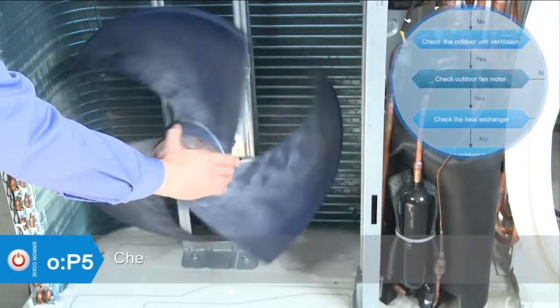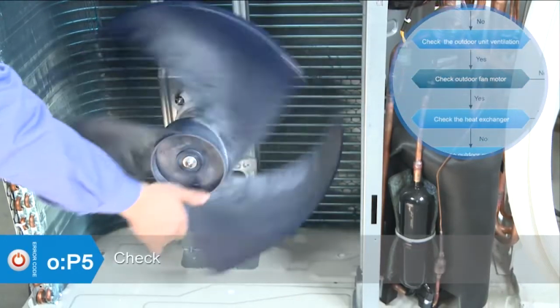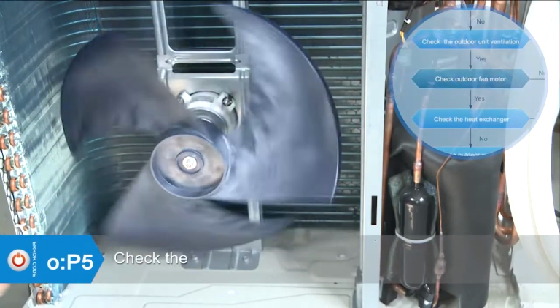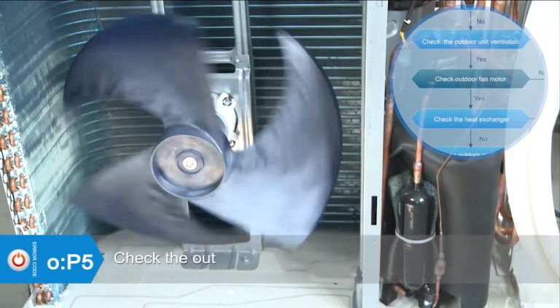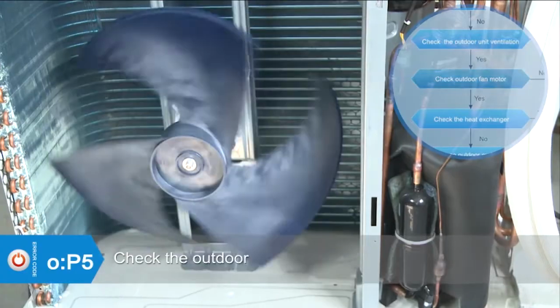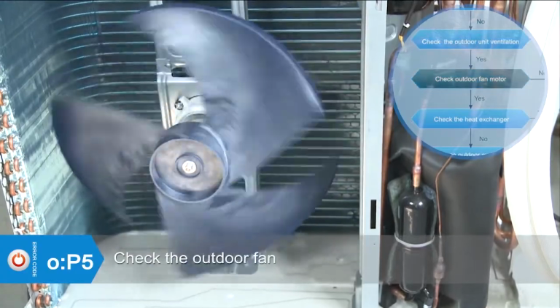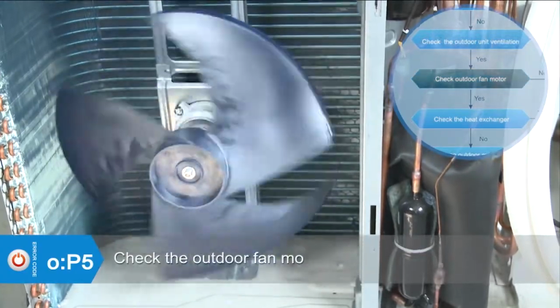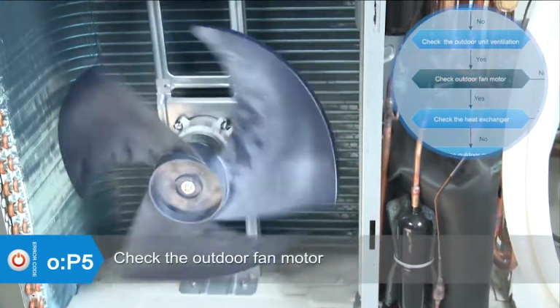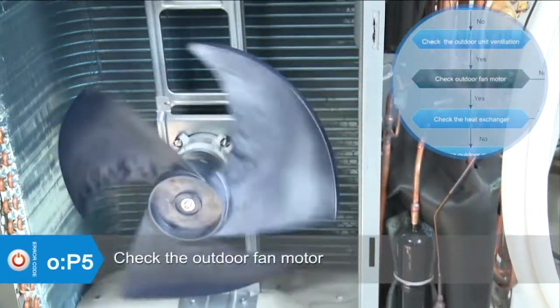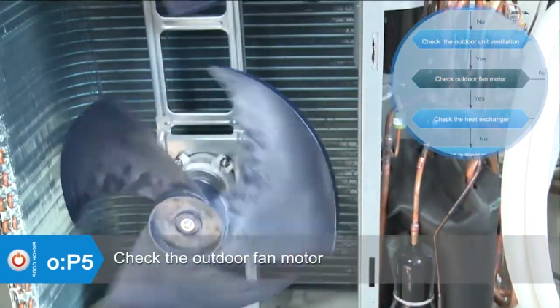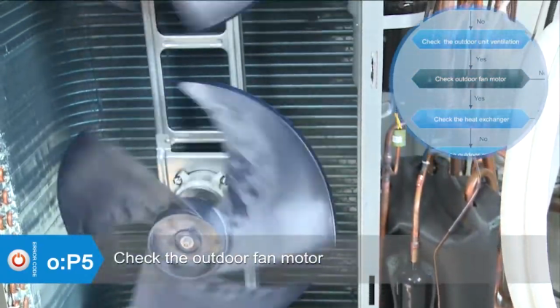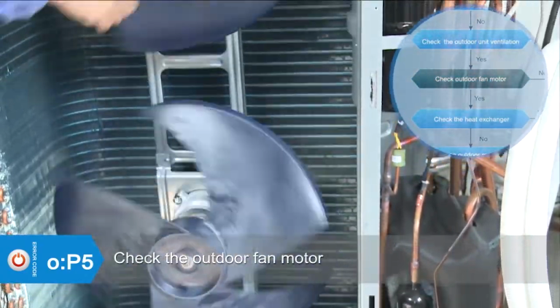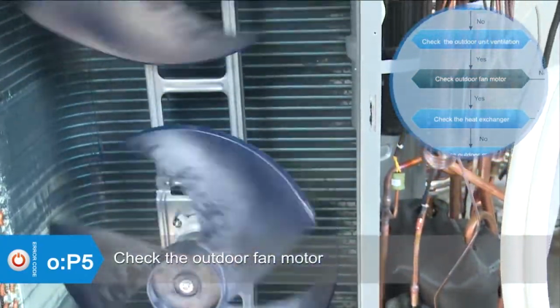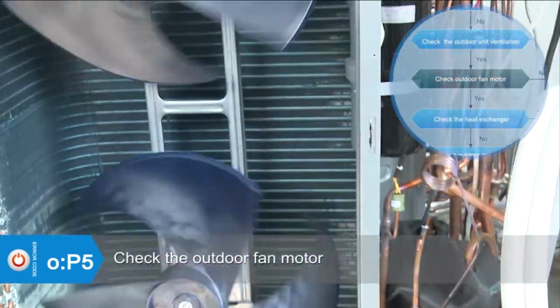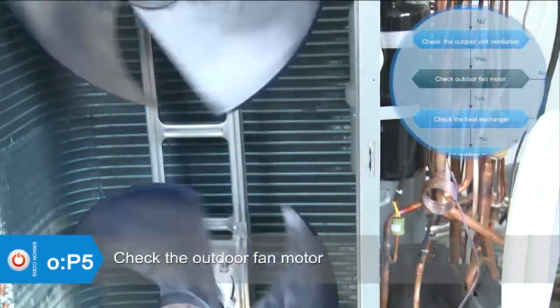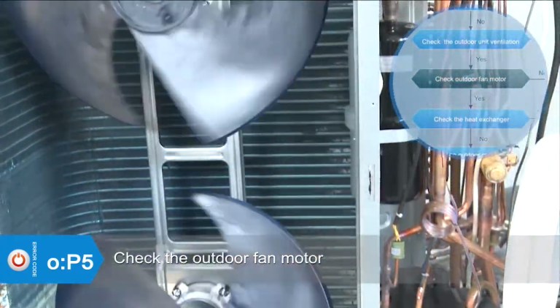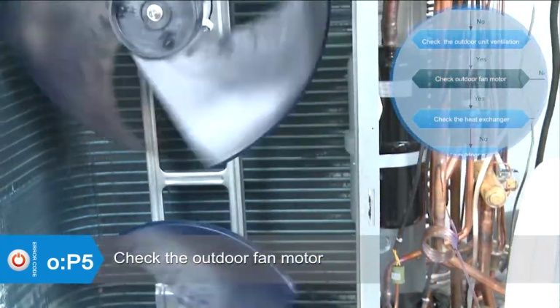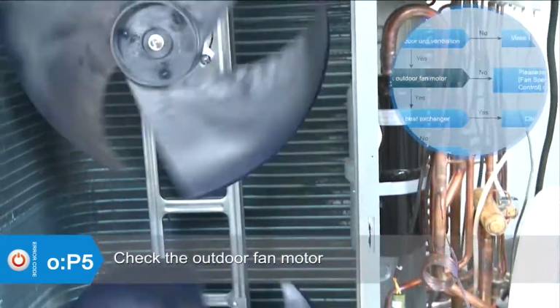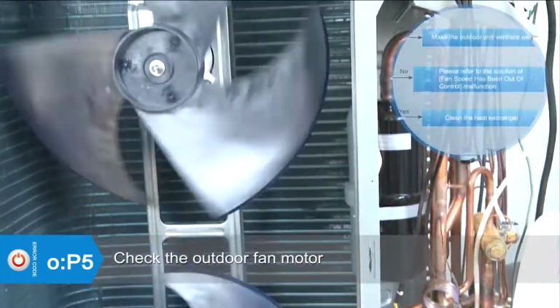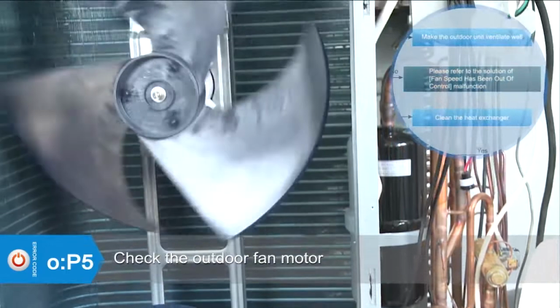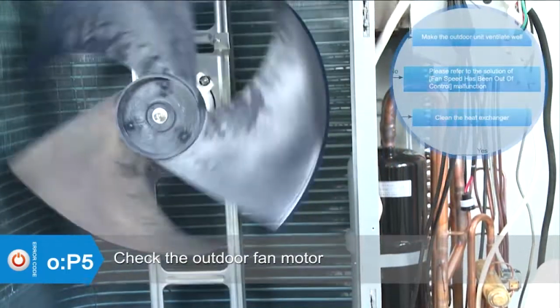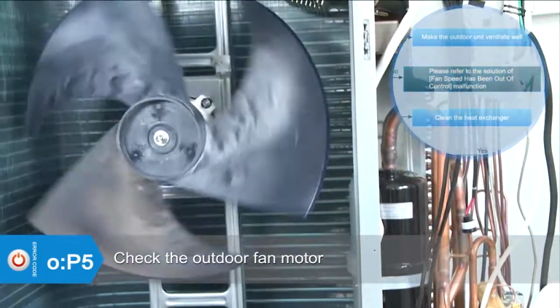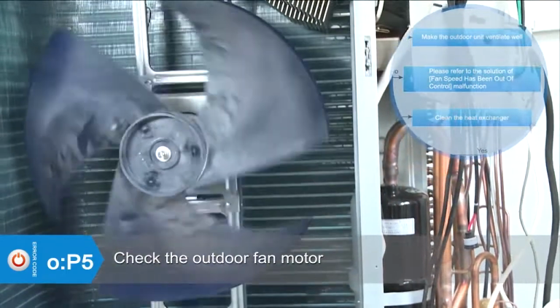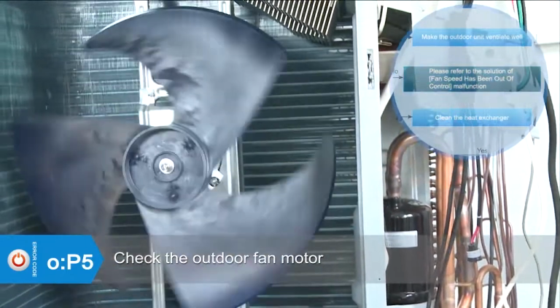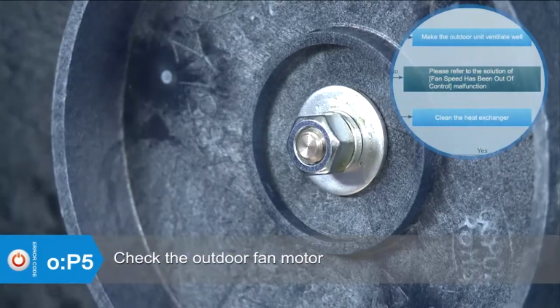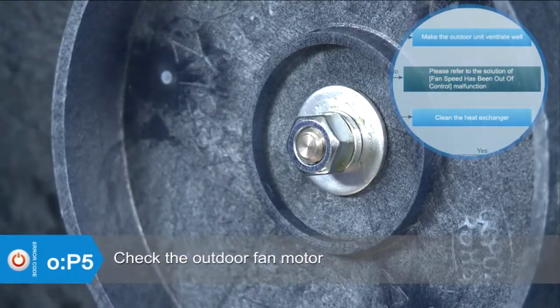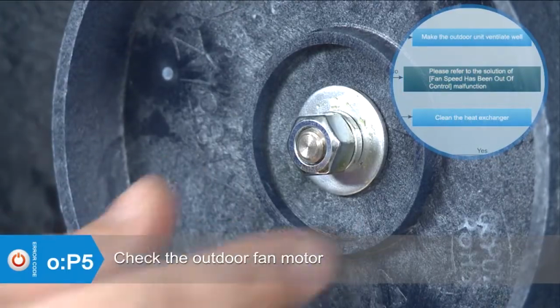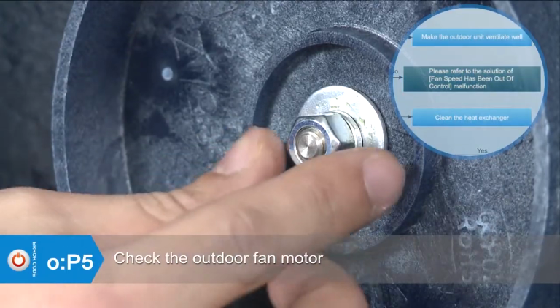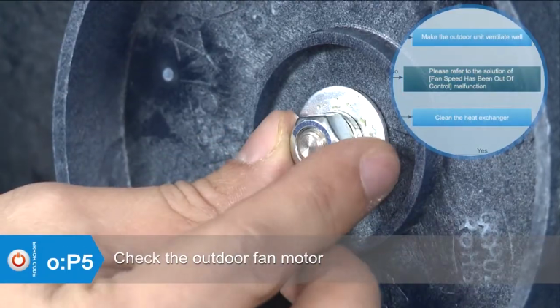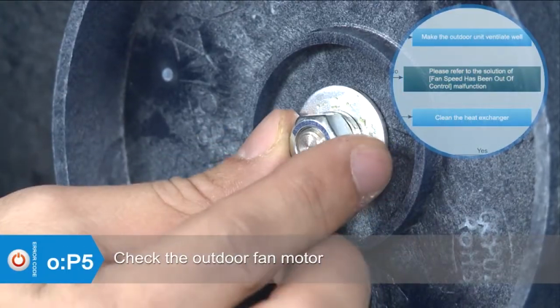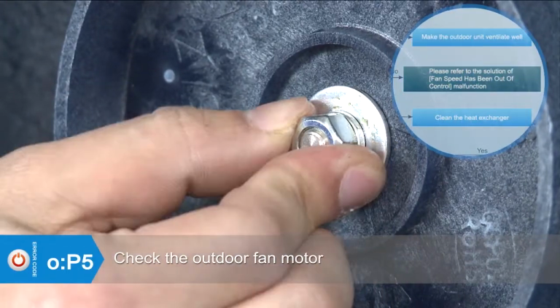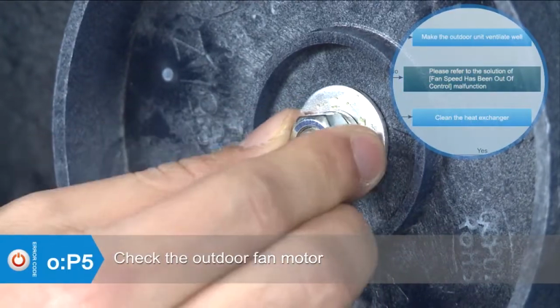If ventilation is good, check if the outdoor fan runs properly. Please refer to the solution of fan speed malfunction. Find out the cause and solve the trouble.